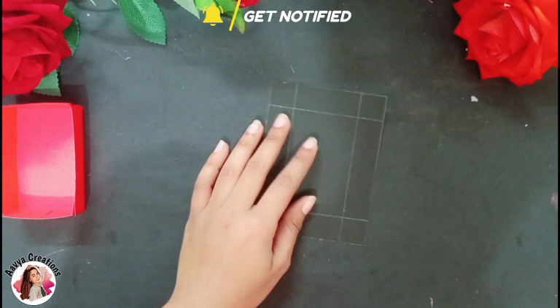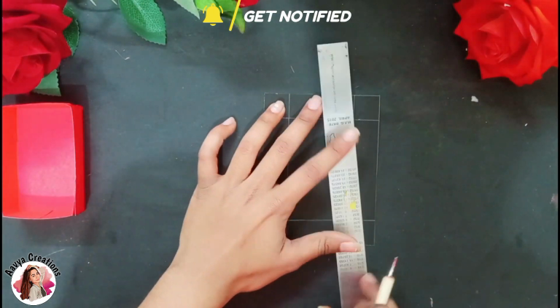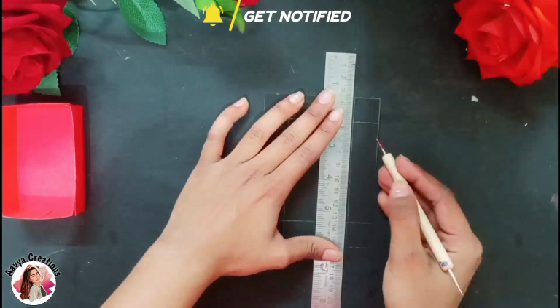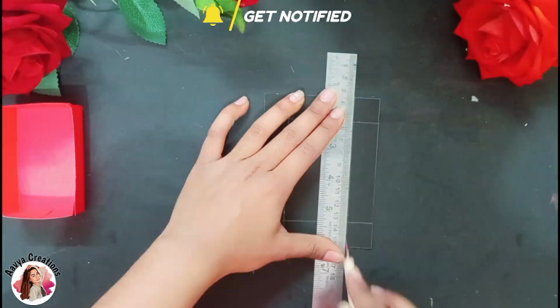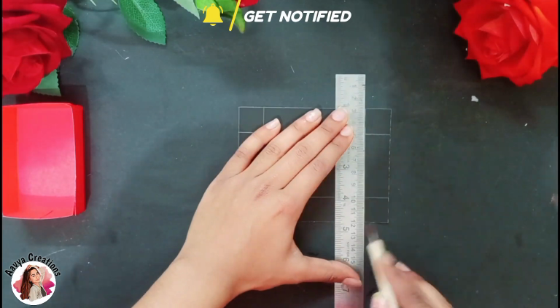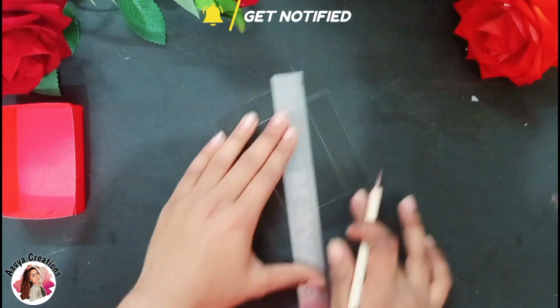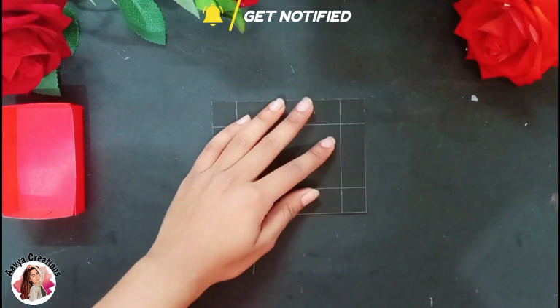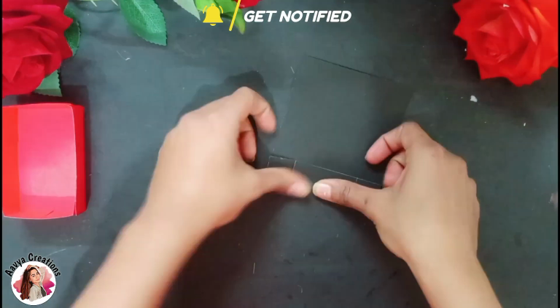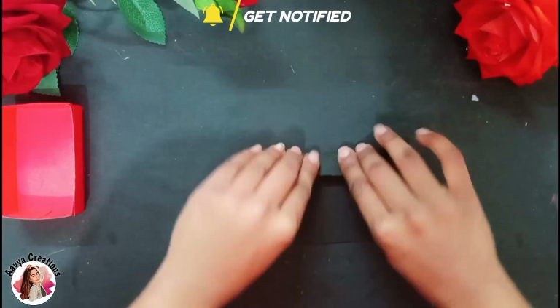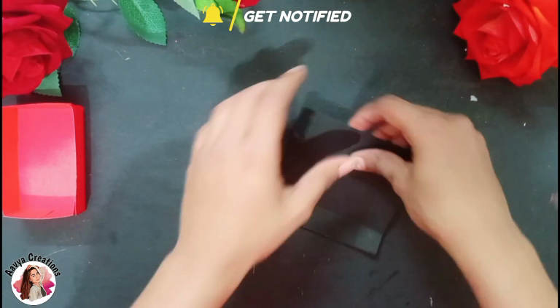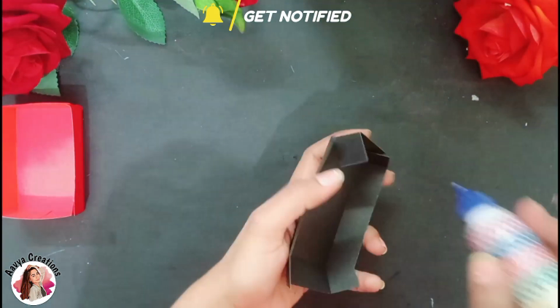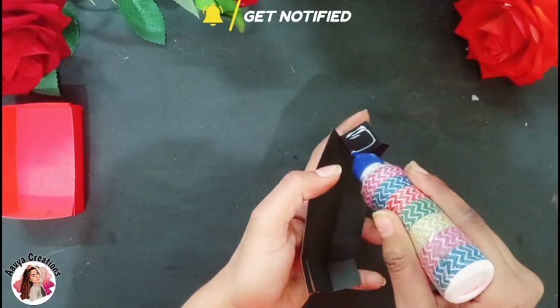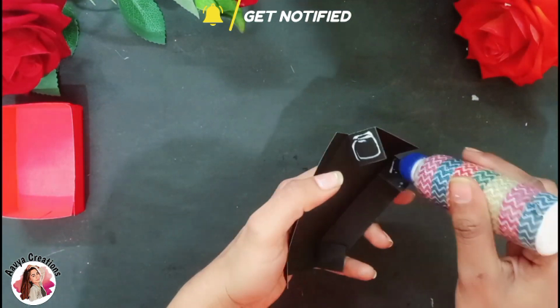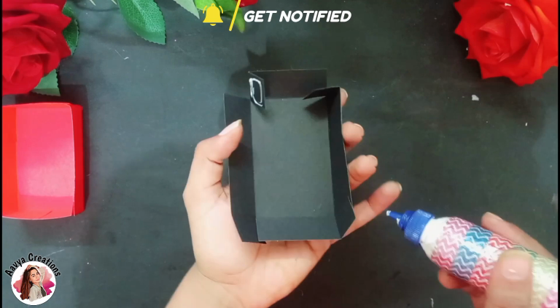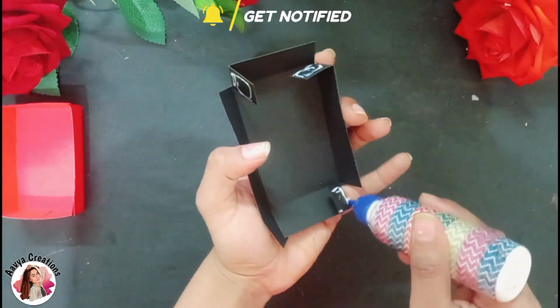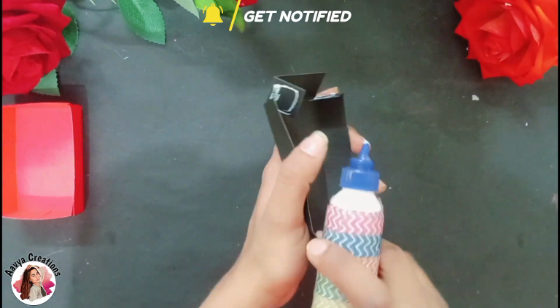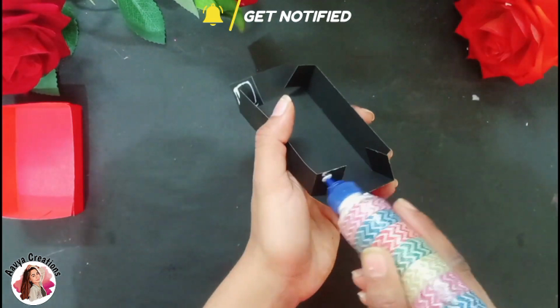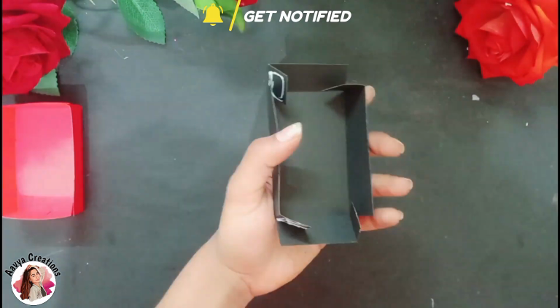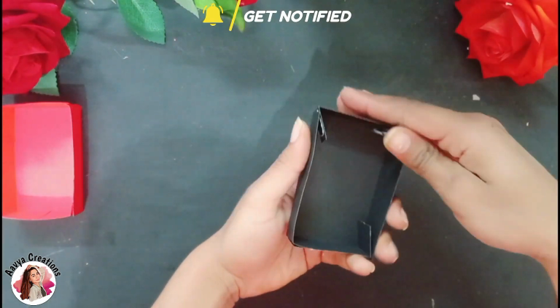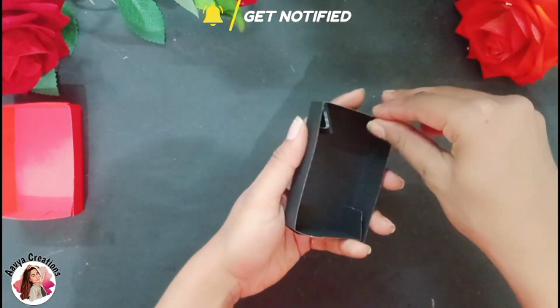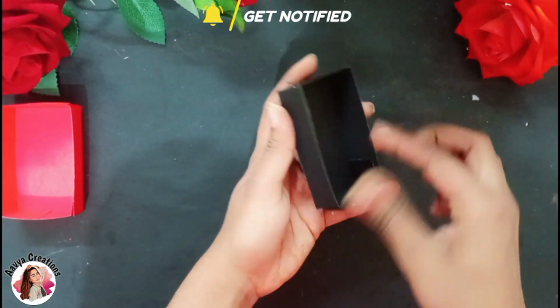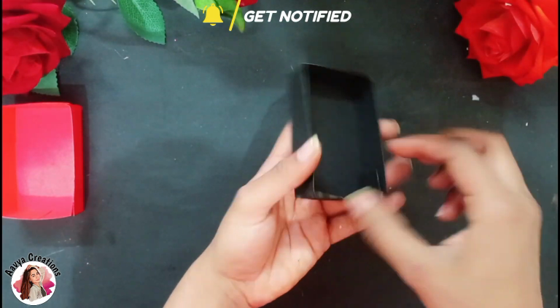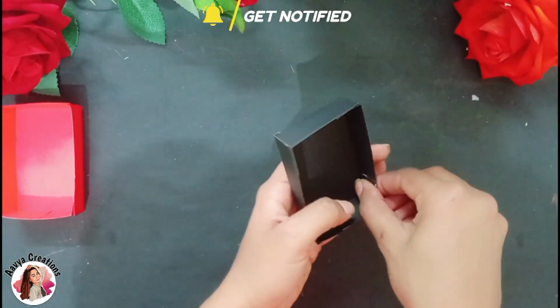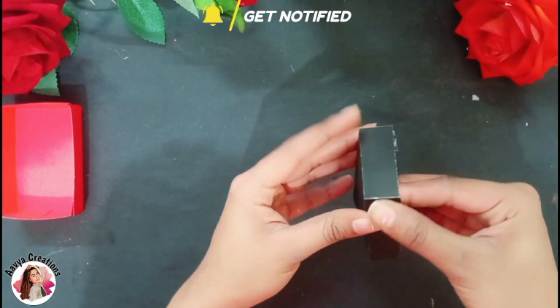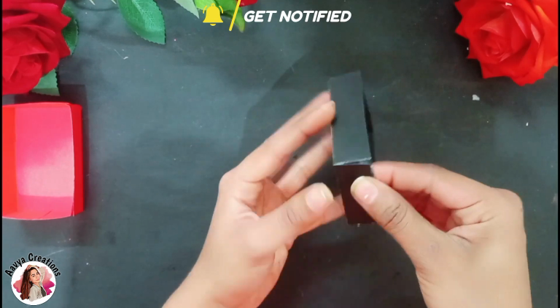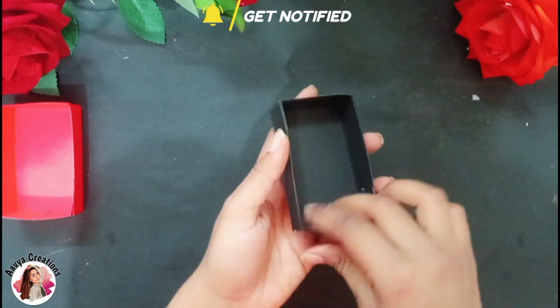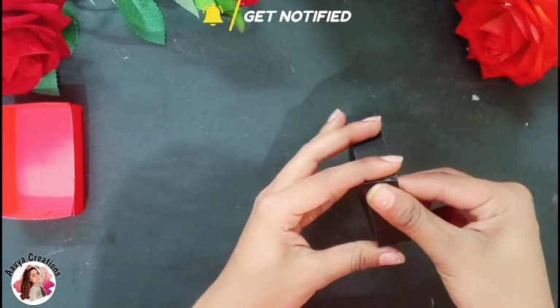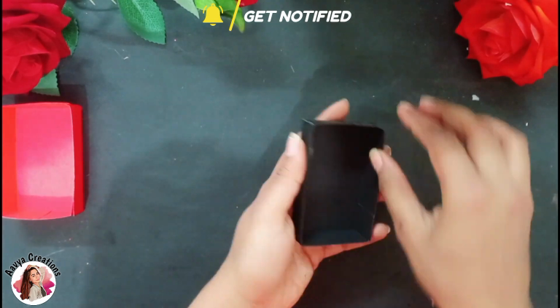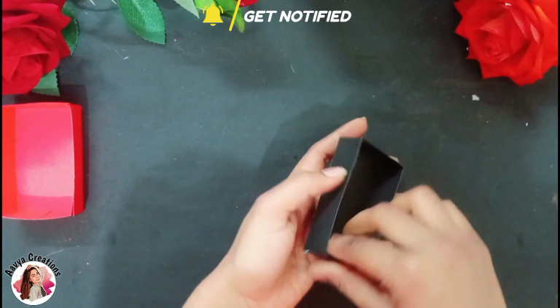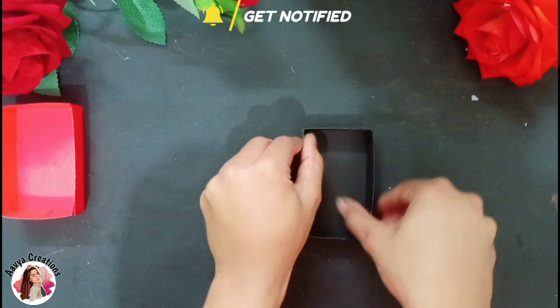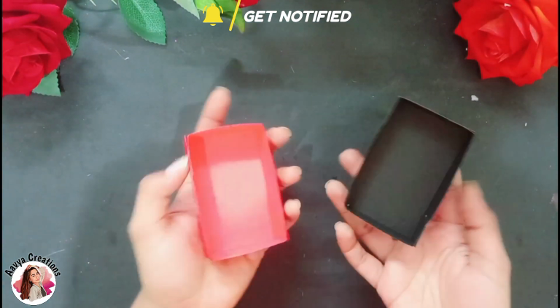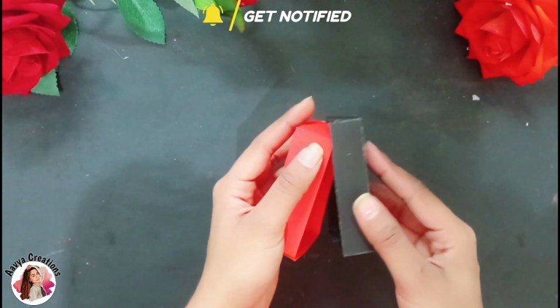Then we will crease all the lines with the ball tool and fold it well. Then we will apply glue and stick it in a box shape. After sticking it well, one box is ready.